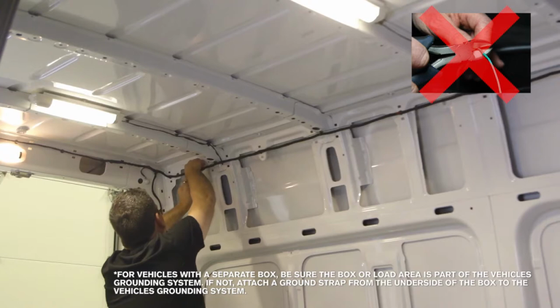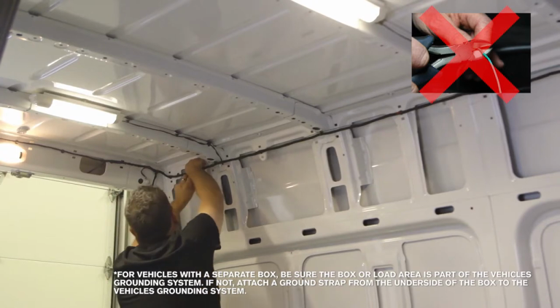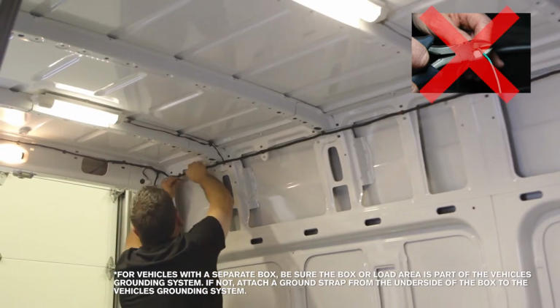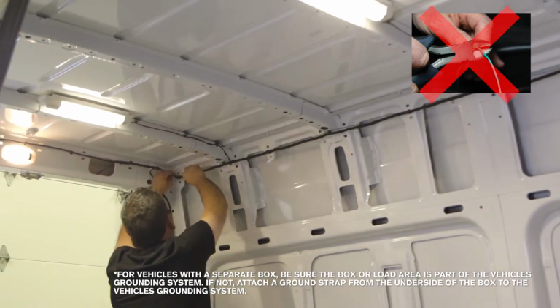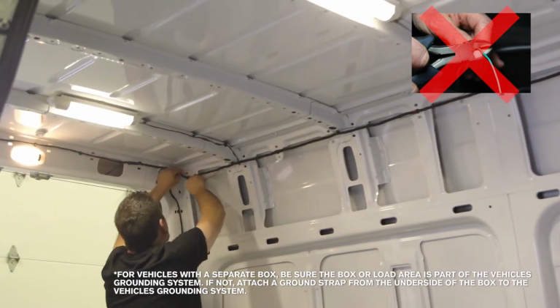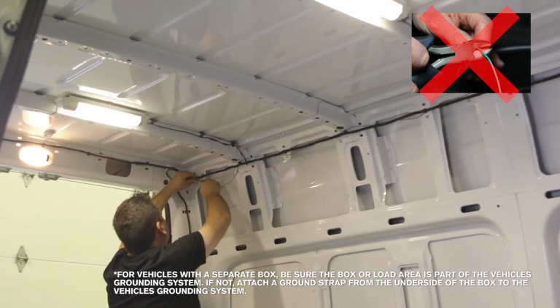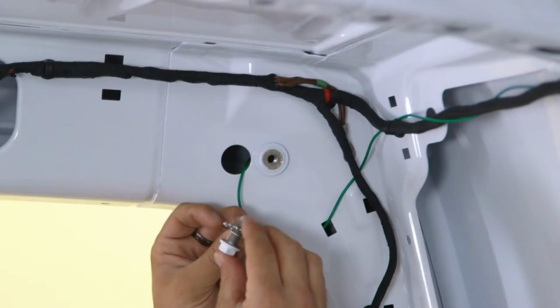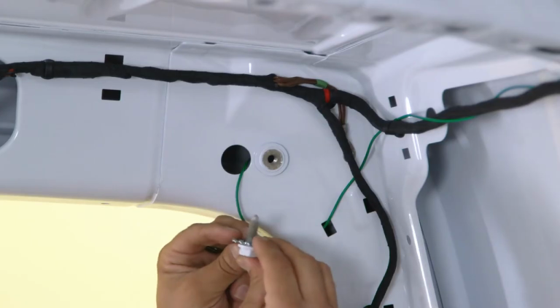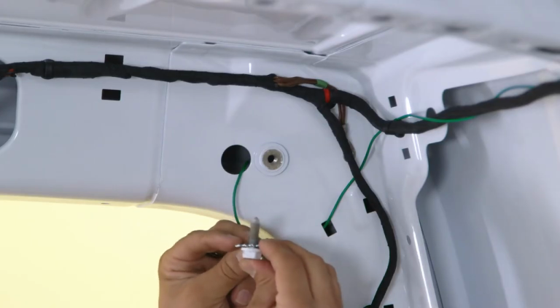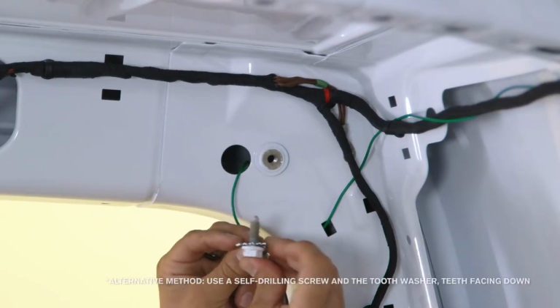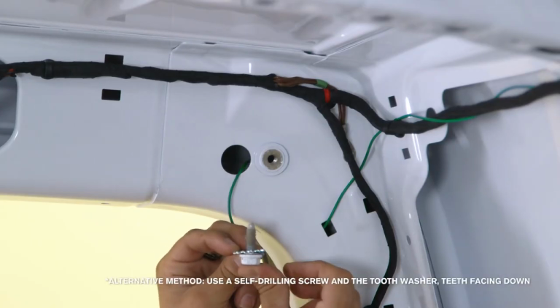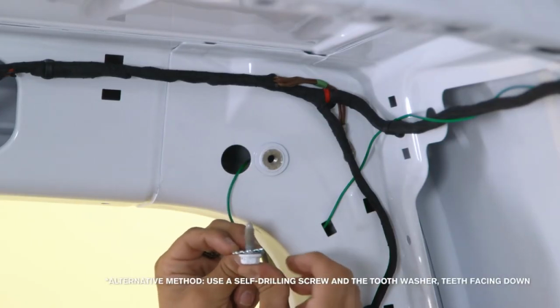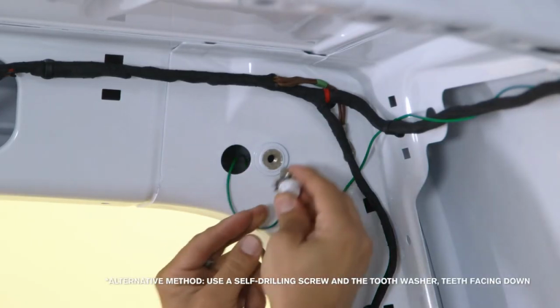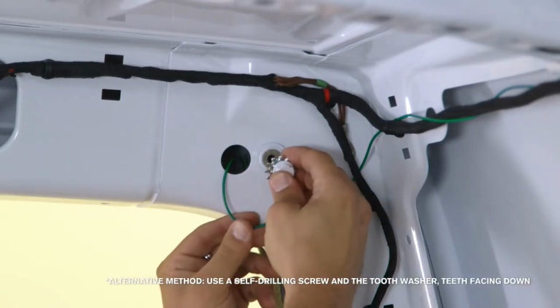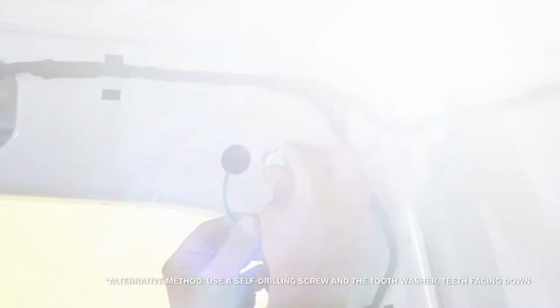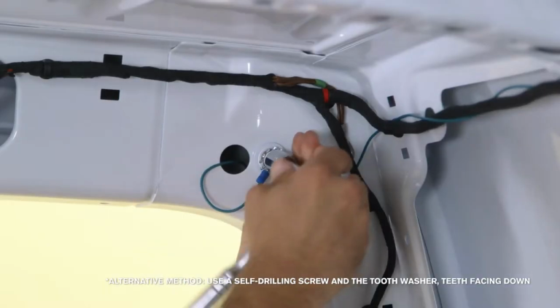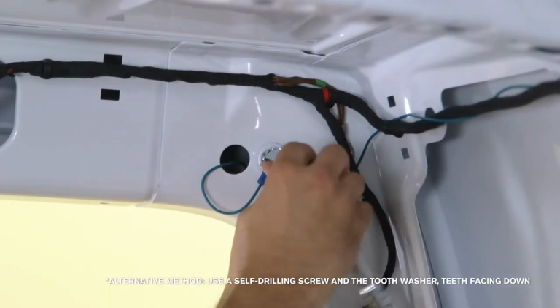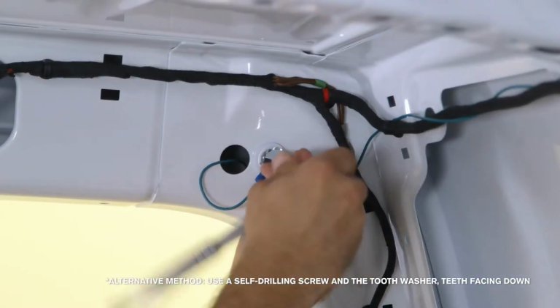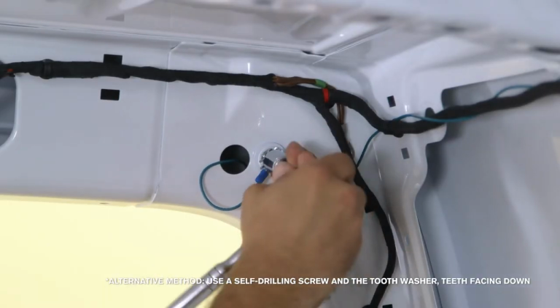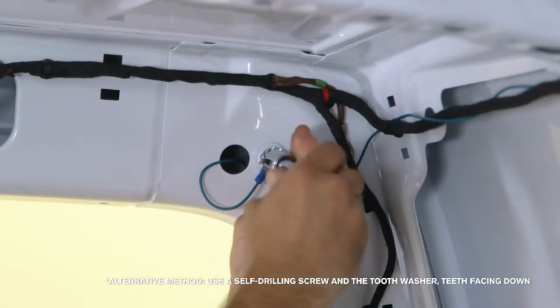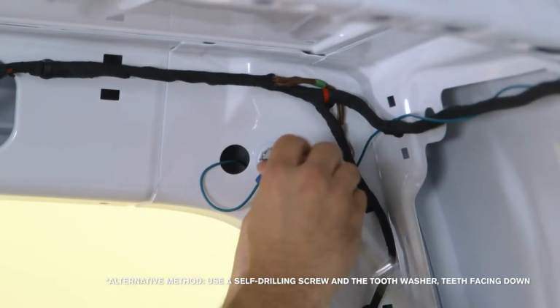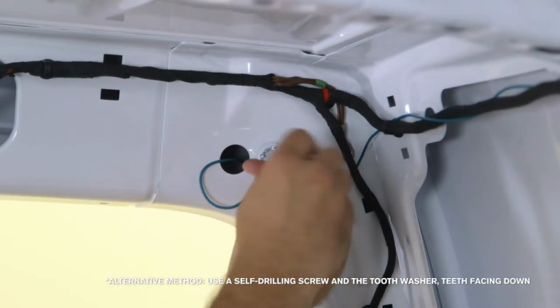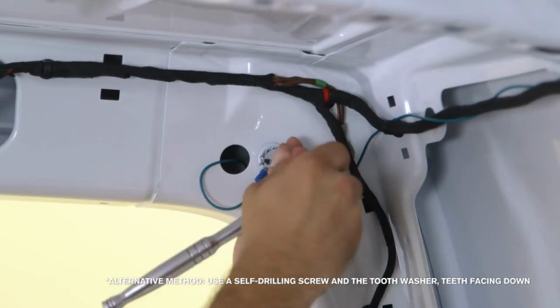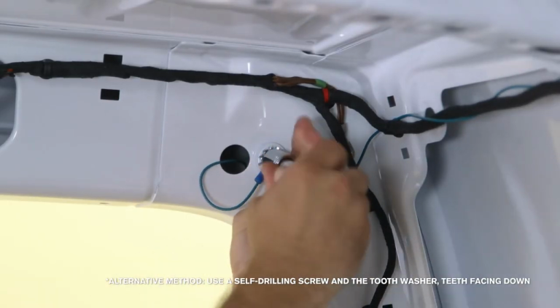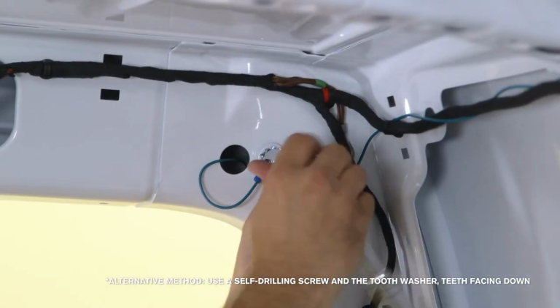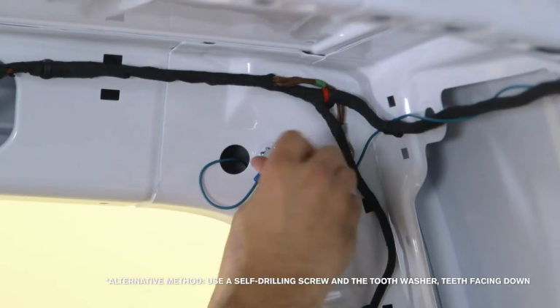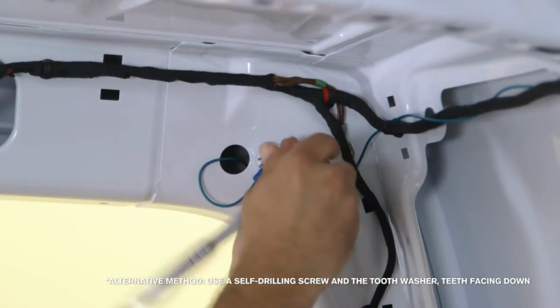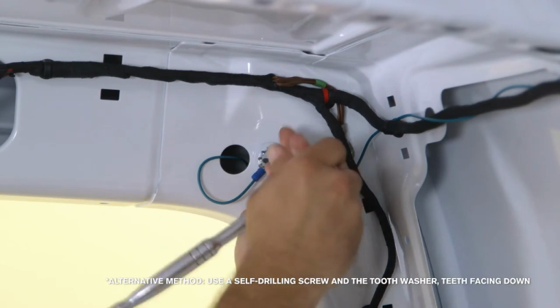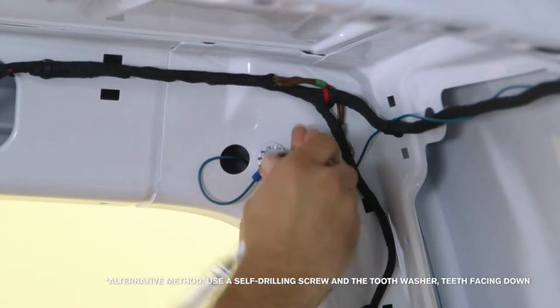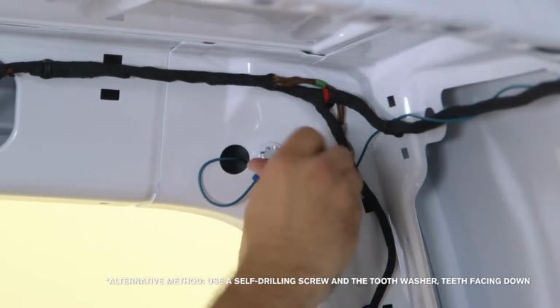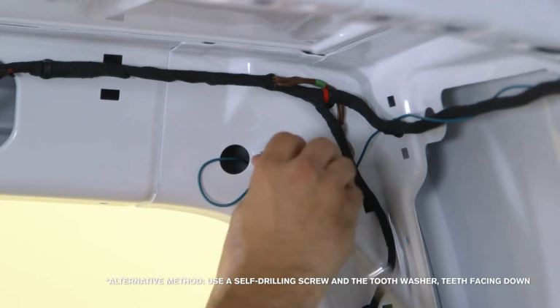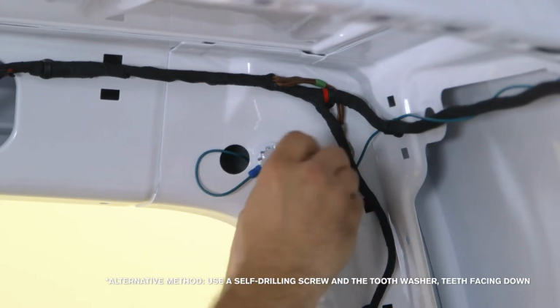The solder and shrink wrap method is recommended. Use an existing bolt or a threaded hole with a new bolt along with a tooth washer, teeth facing down. Do not use an existing grounding point for either of the output wires.